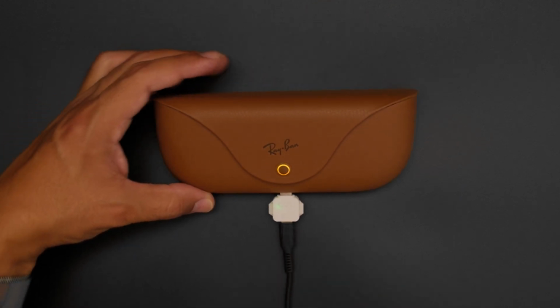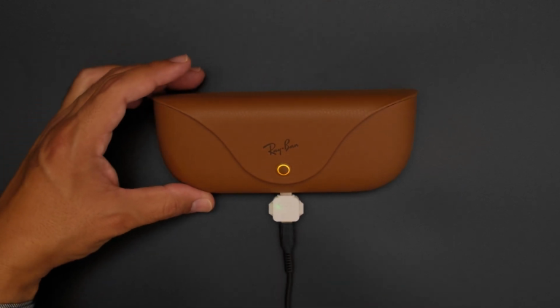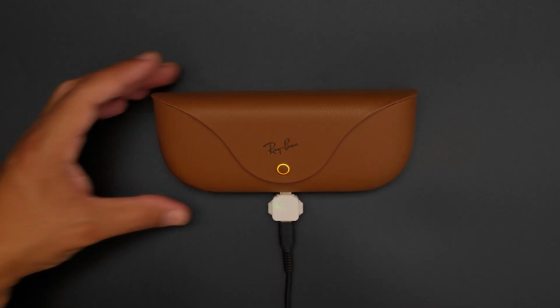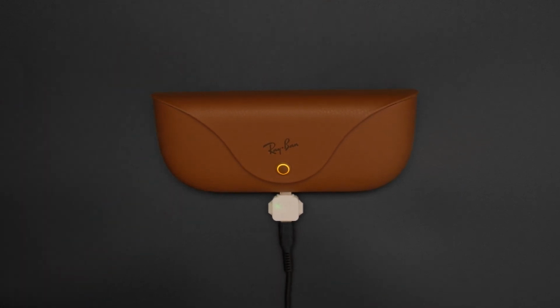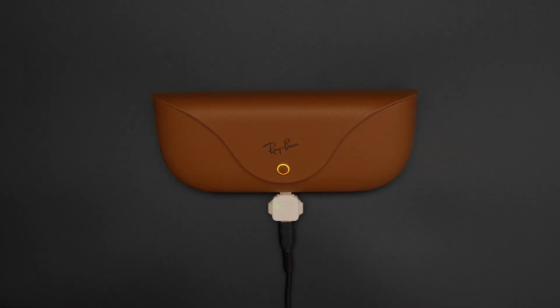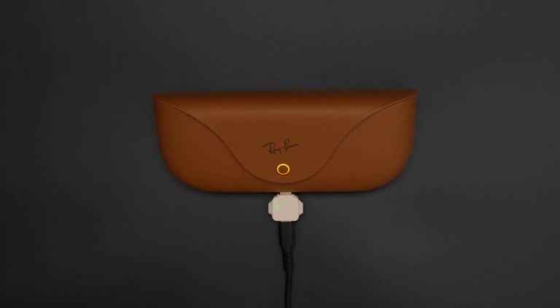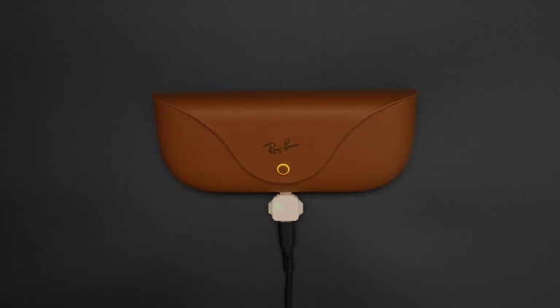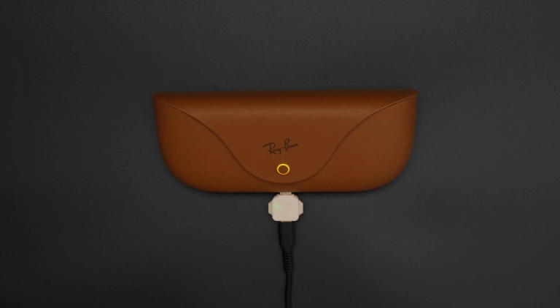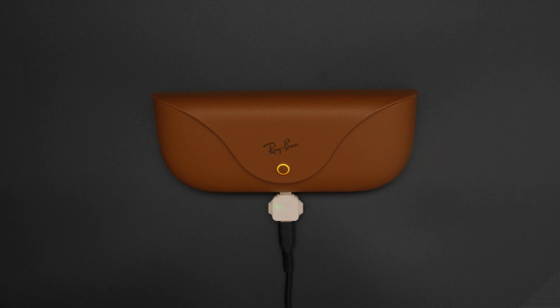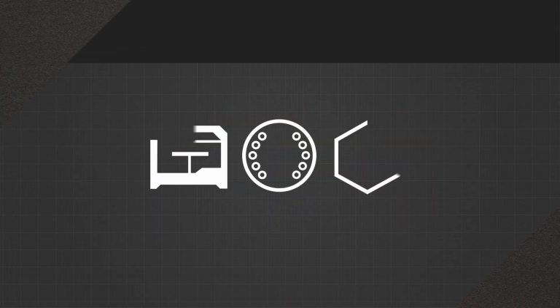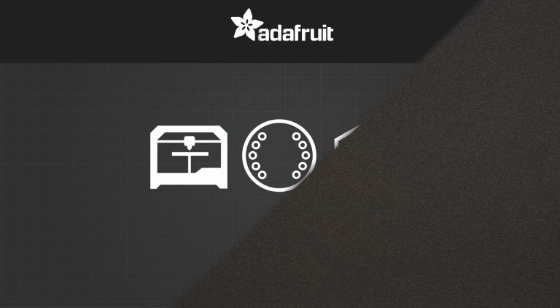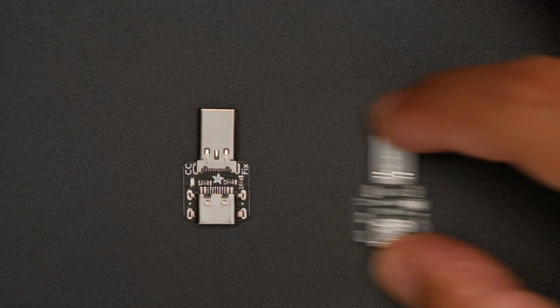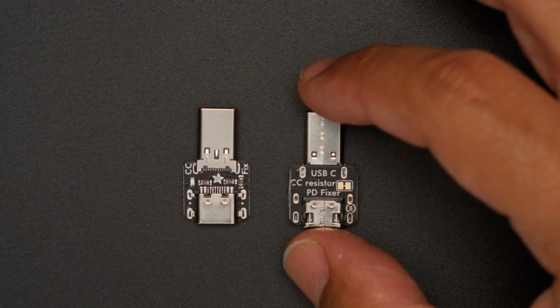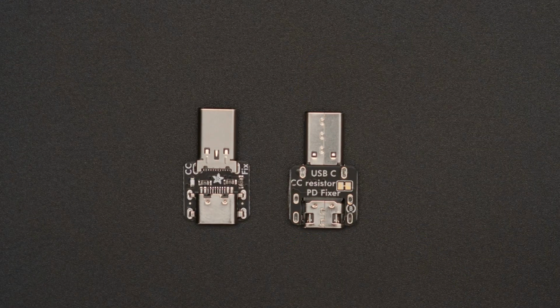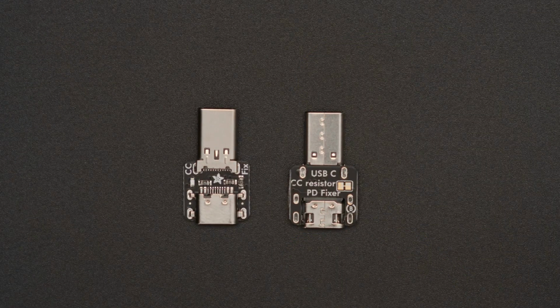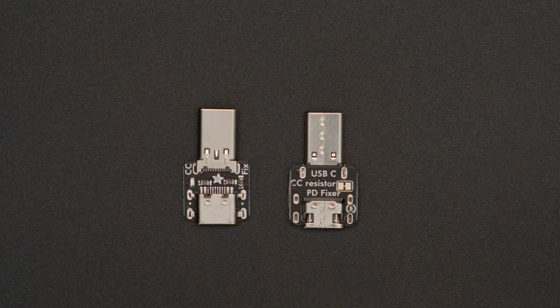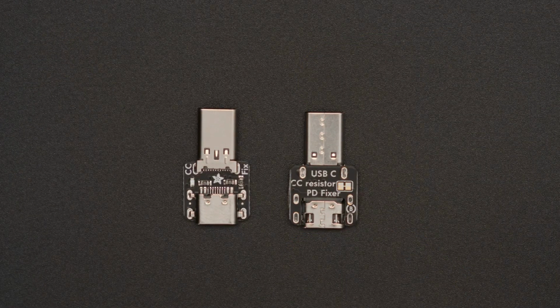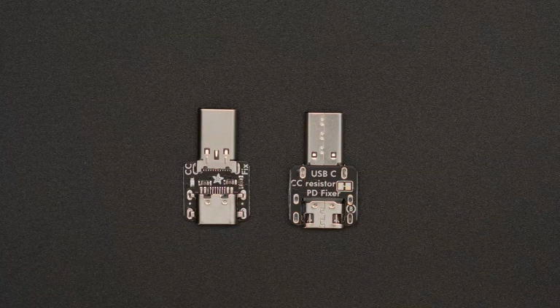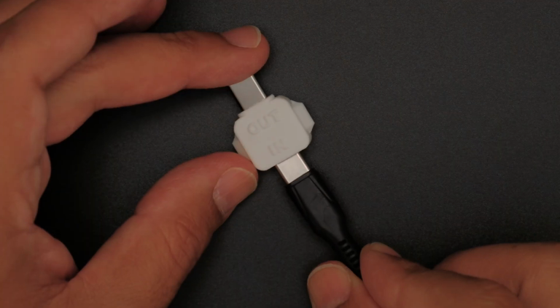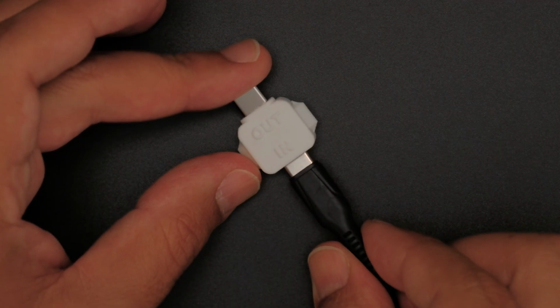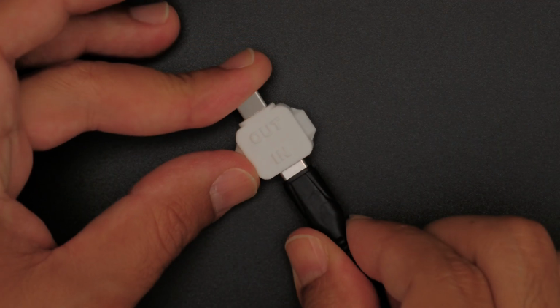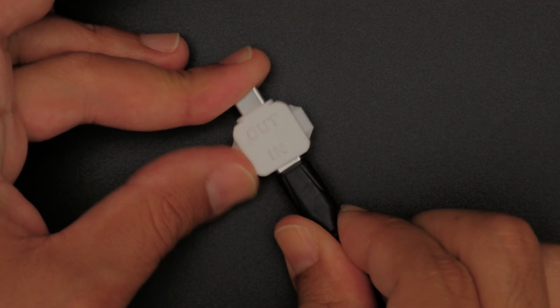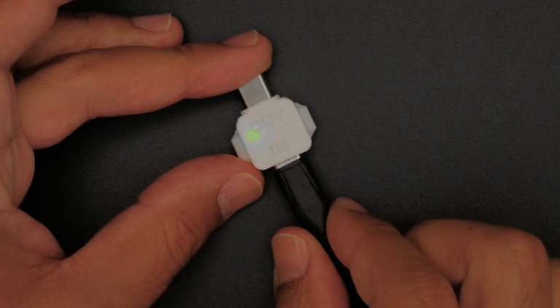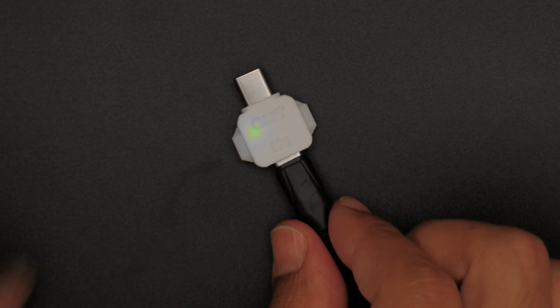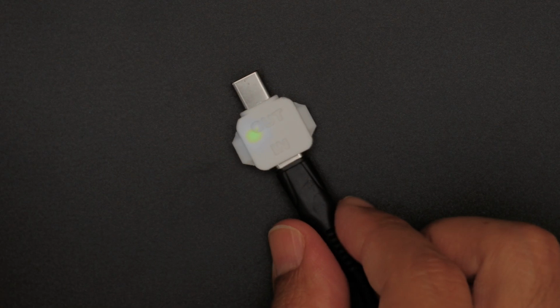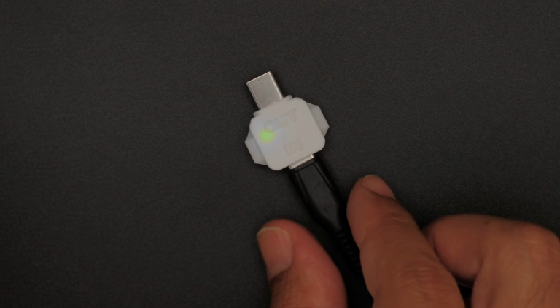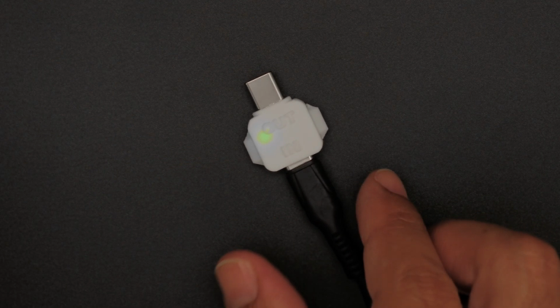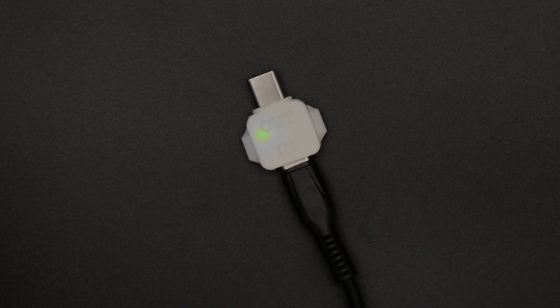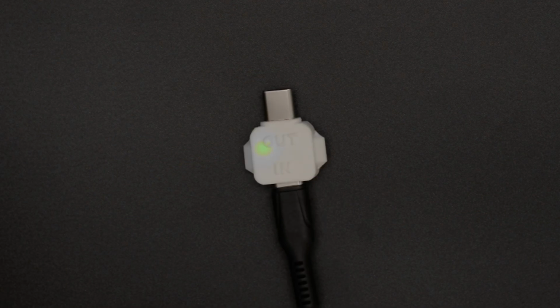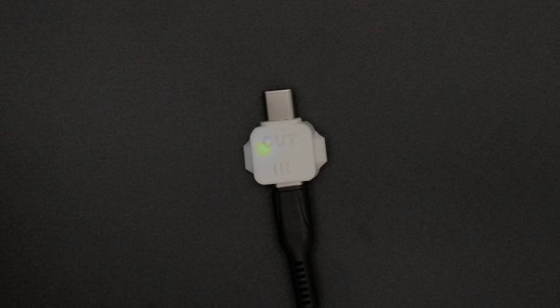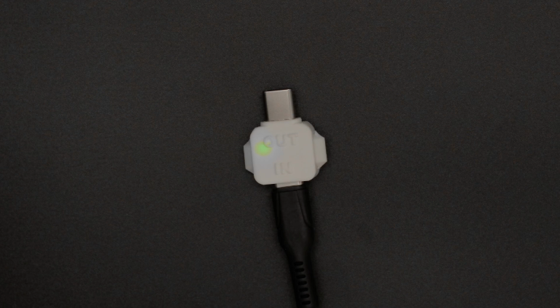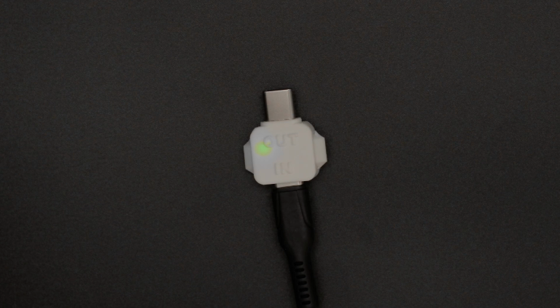Simply plug it in between the USB-C cable and the device. It's great for those gadgets that don't work on every USB-C power outlet or charger. This device is designed to be as small as possible and features a USB-C plug on one end and a USB-C socket on the other.